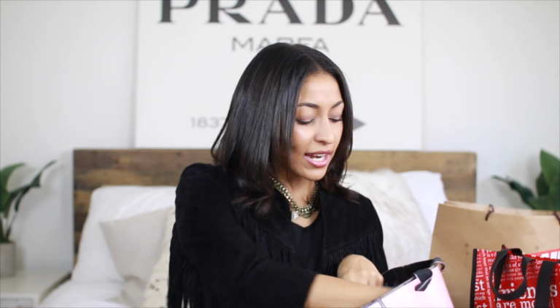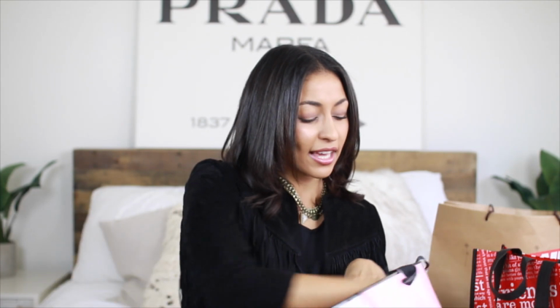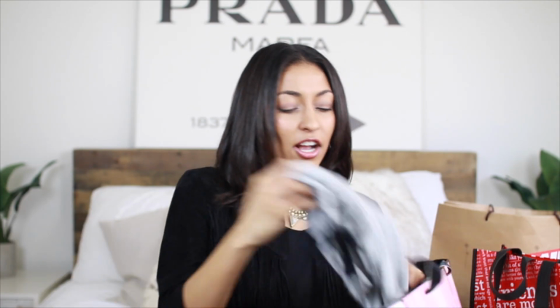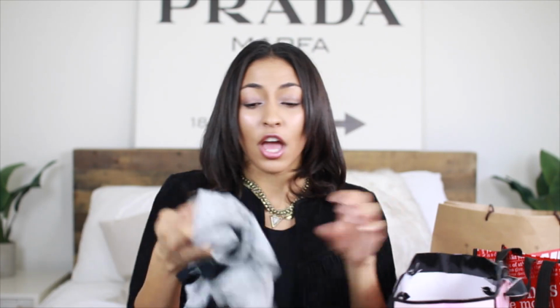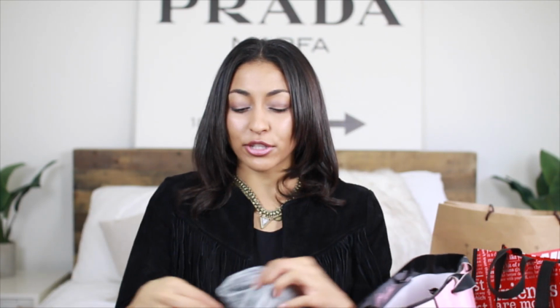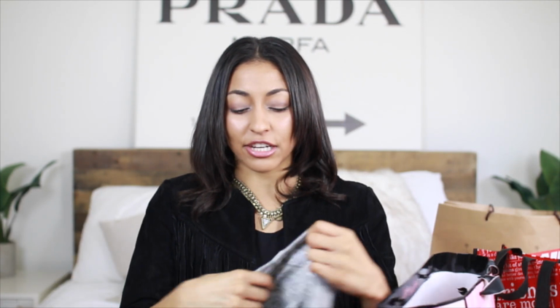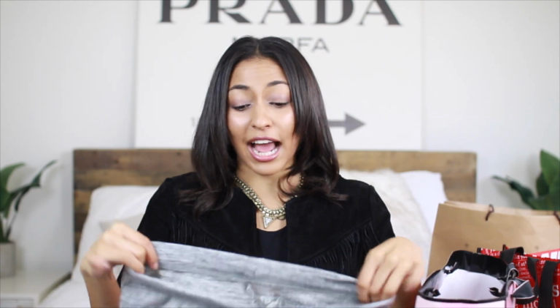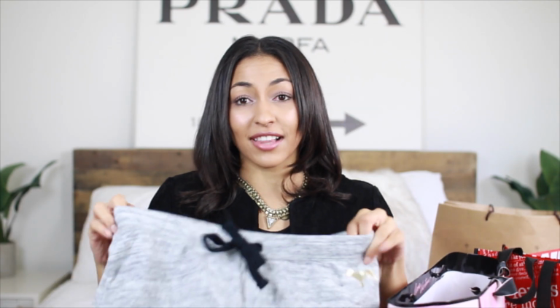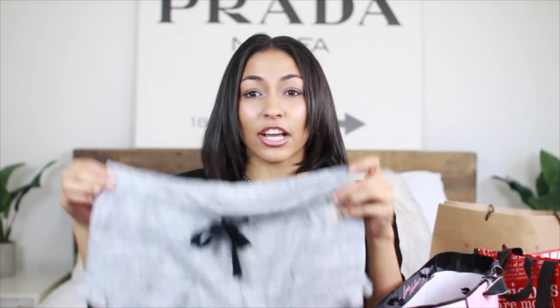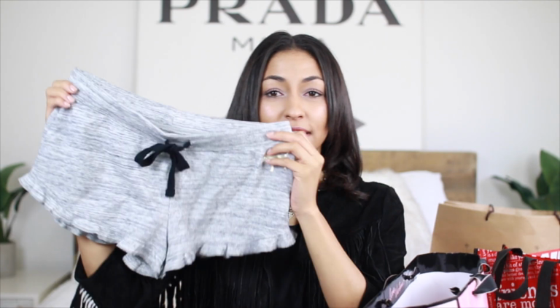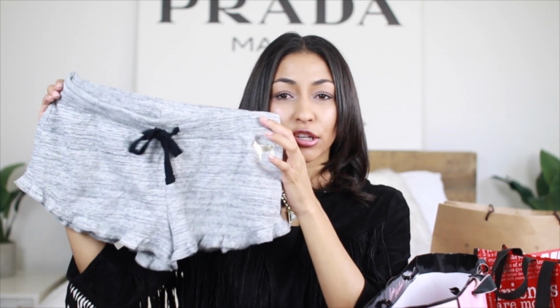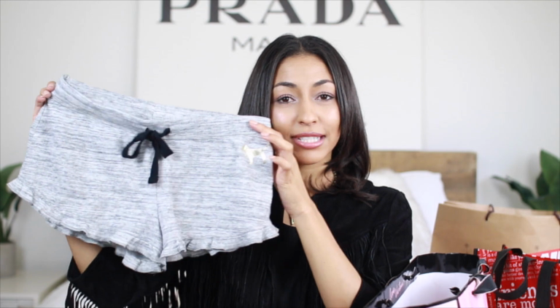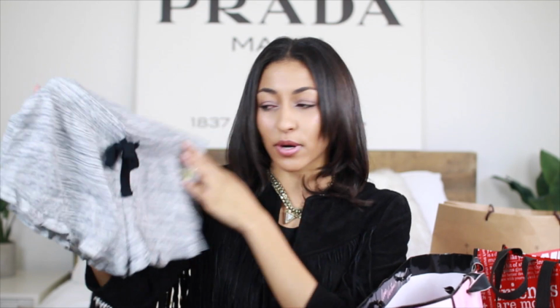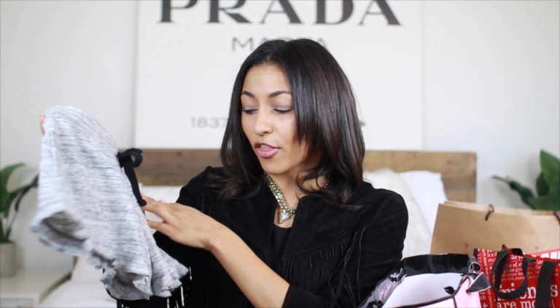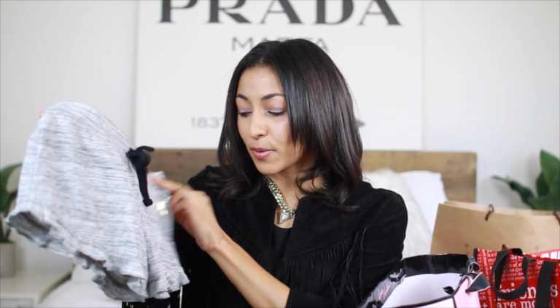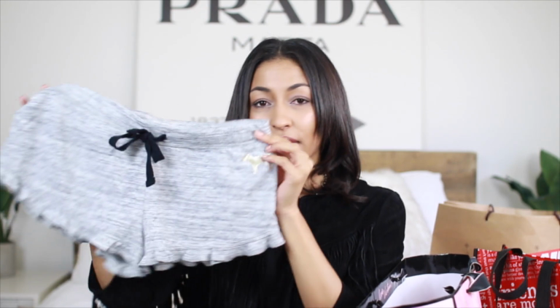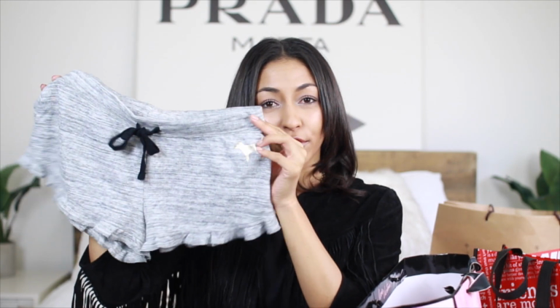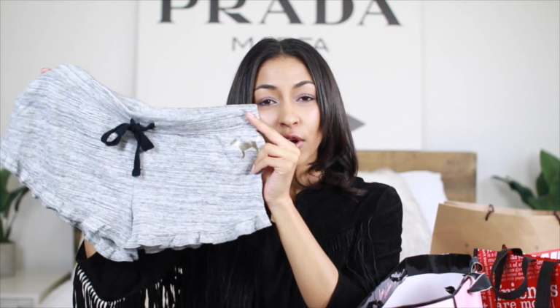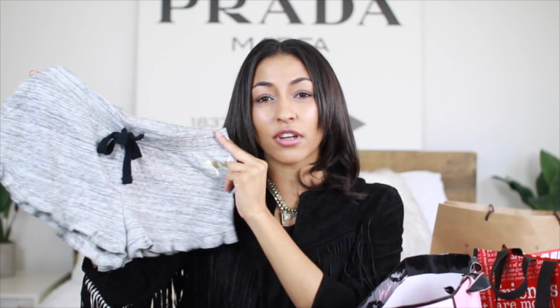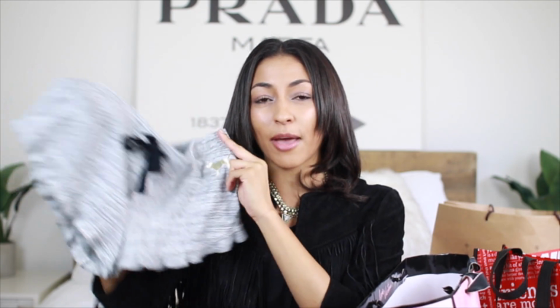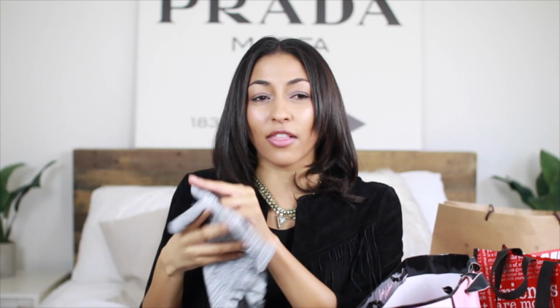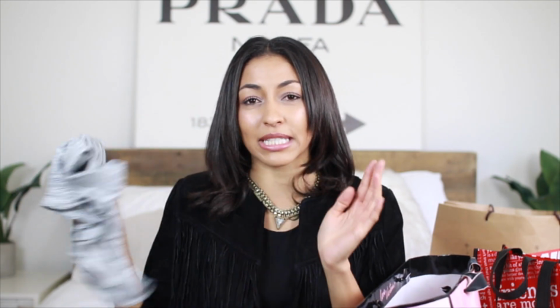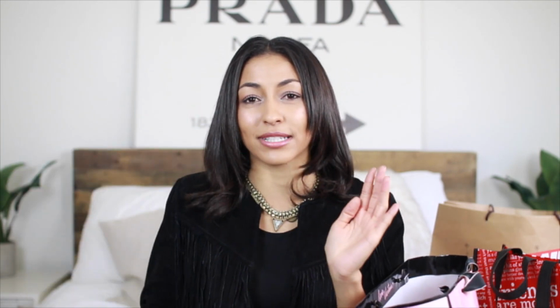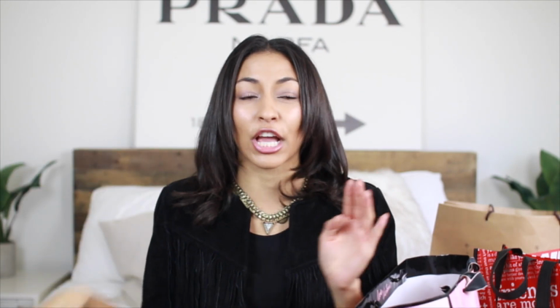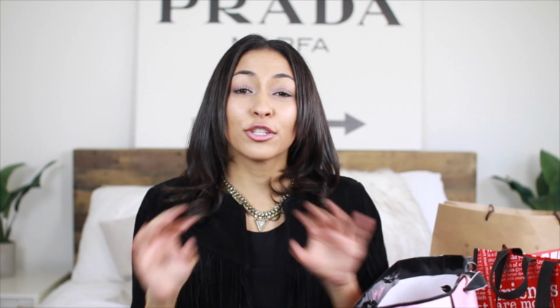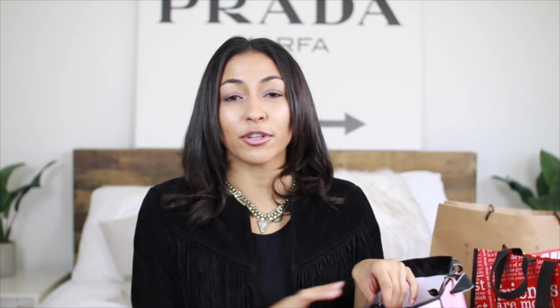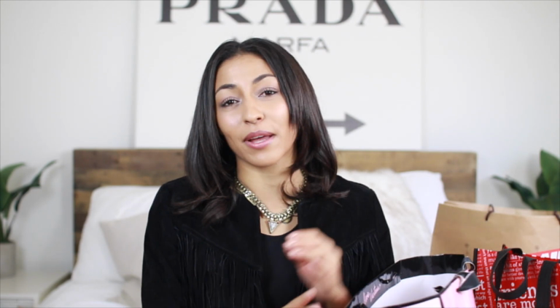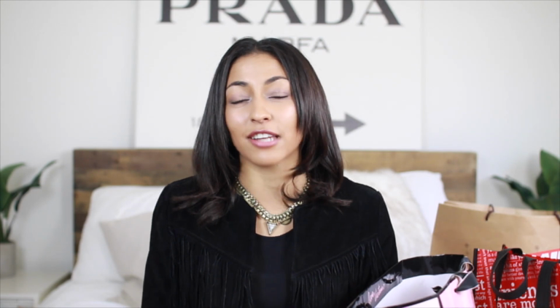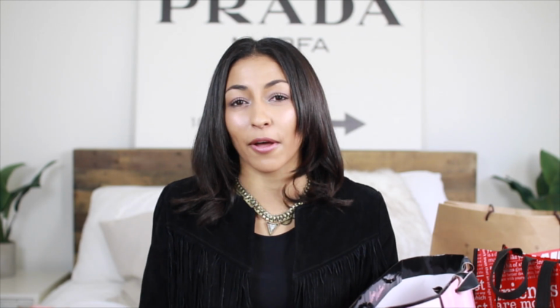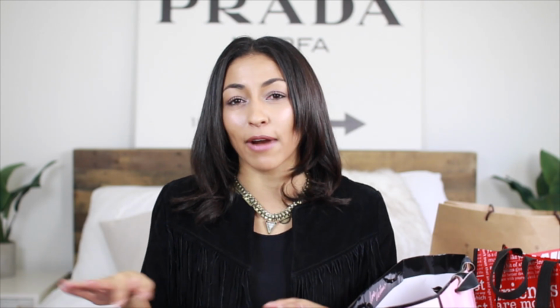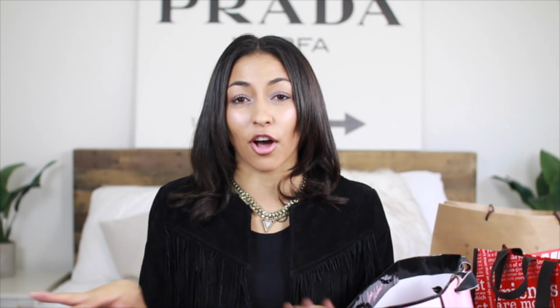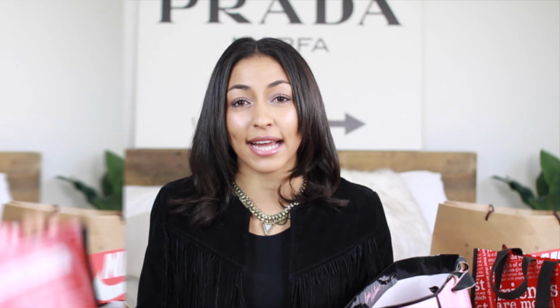The next and last thing that I got from Victoria's Secret are just these little sleep shorts. I thought they were super cute and they had the little gold dog on them. I love their sleep shorts — they're super comfortable — so I love to stock up on them around the holiday time.